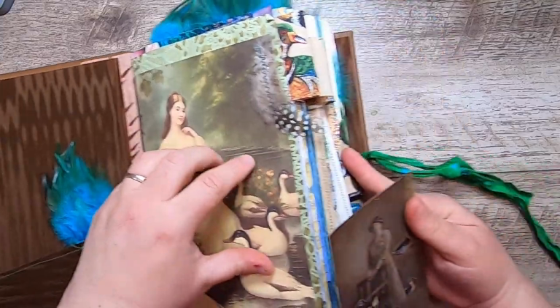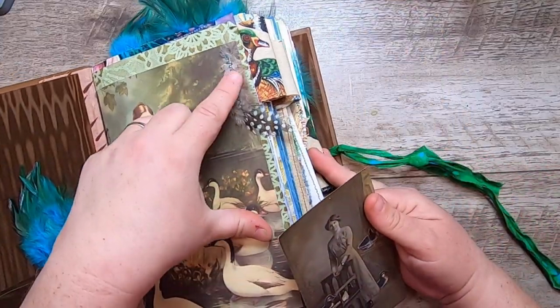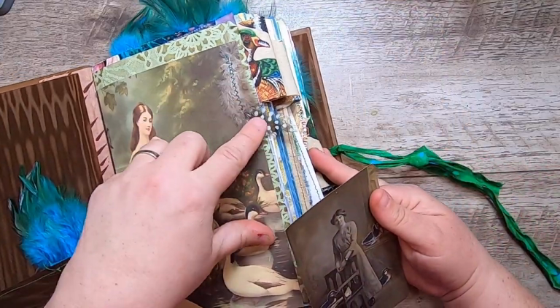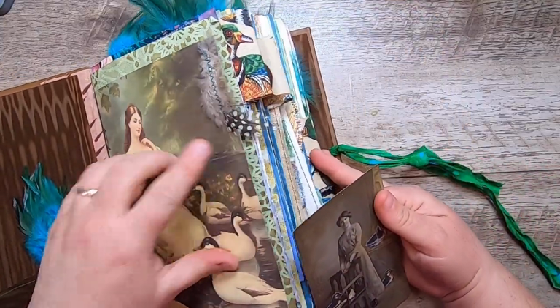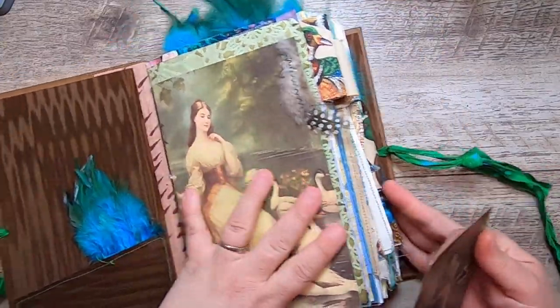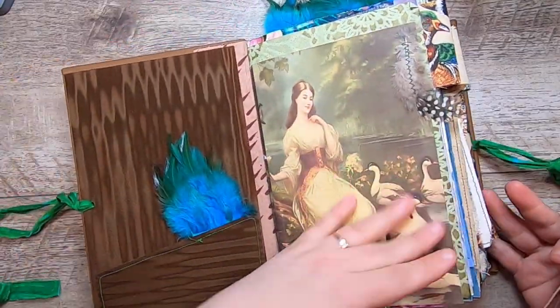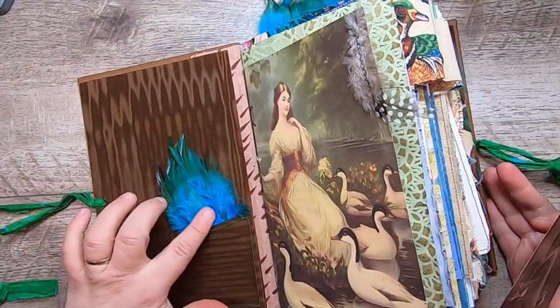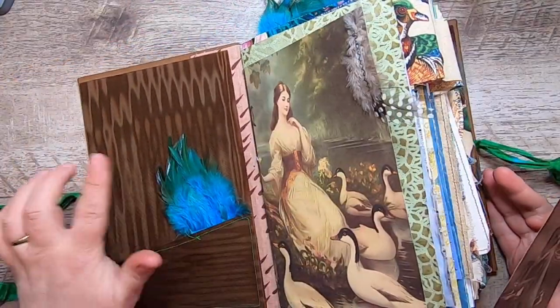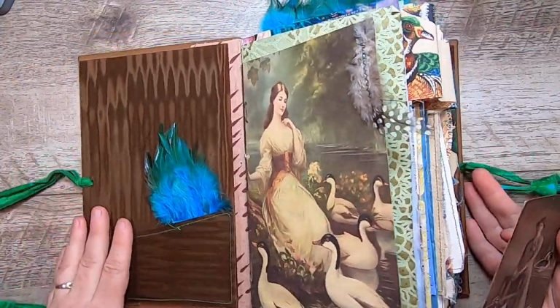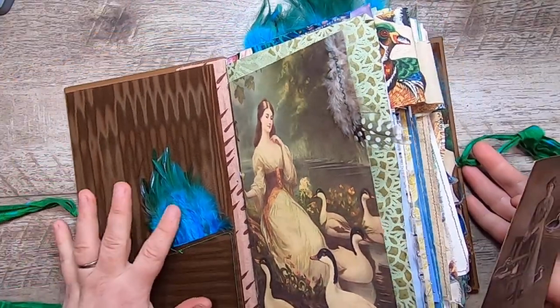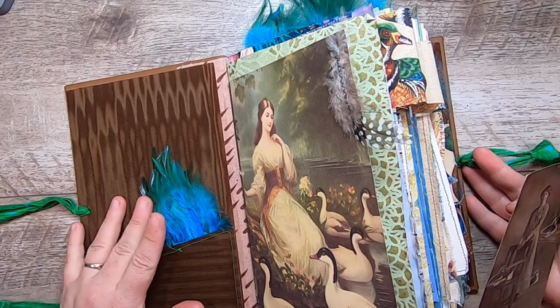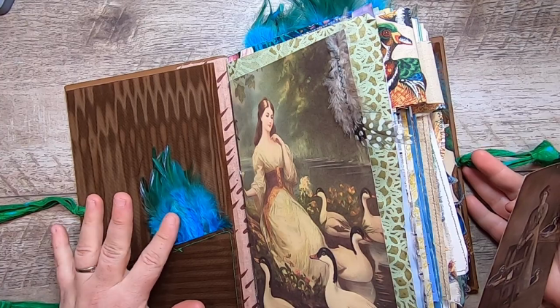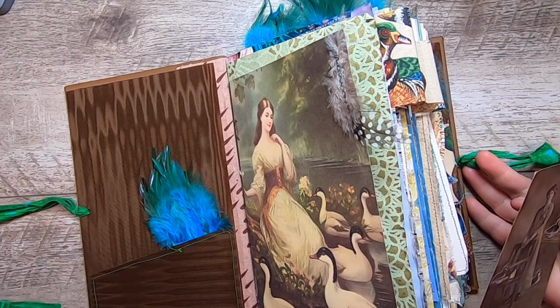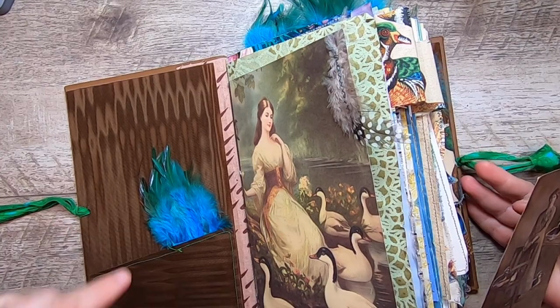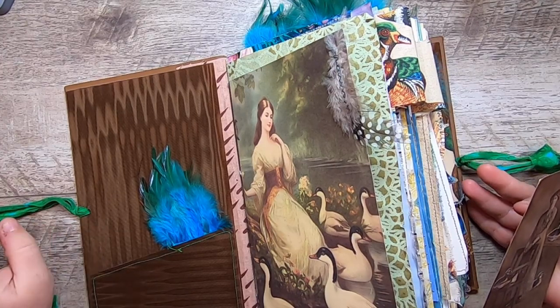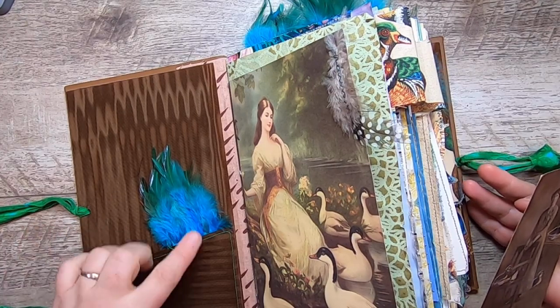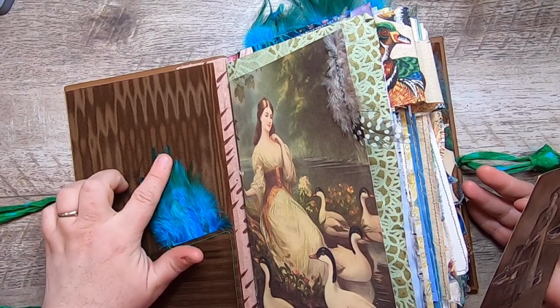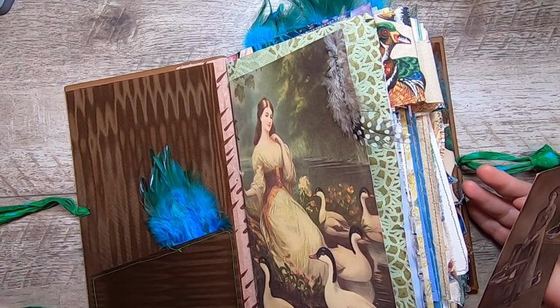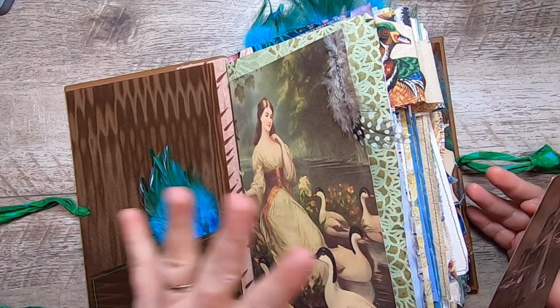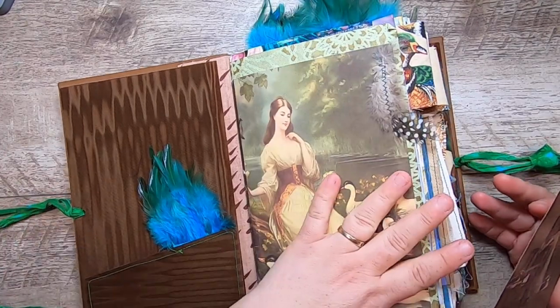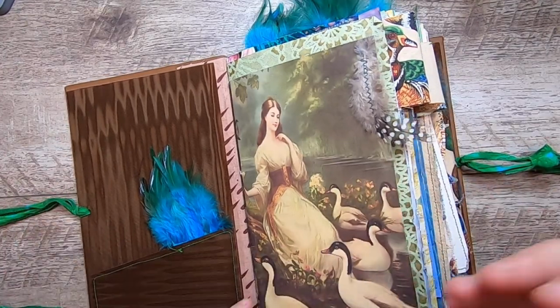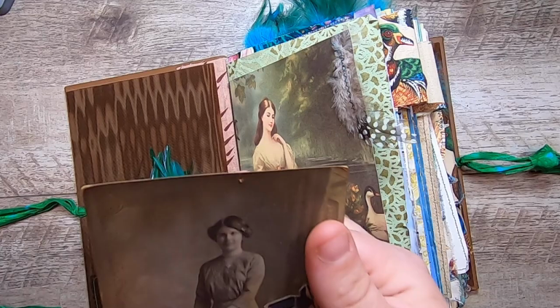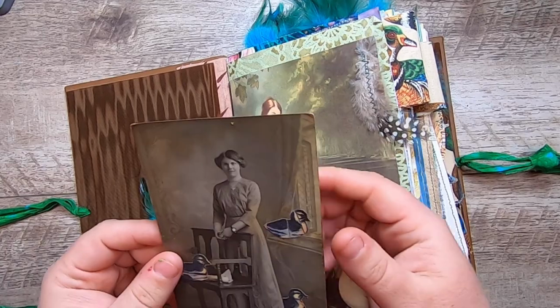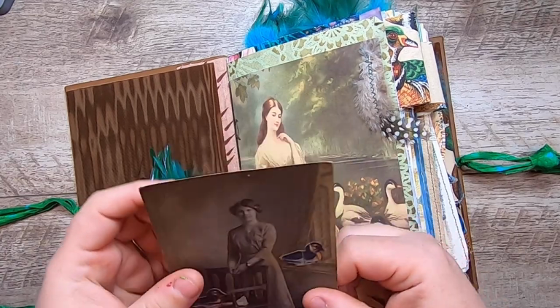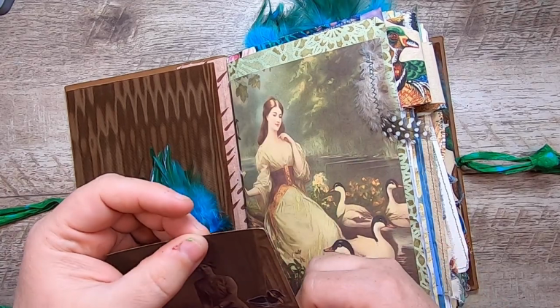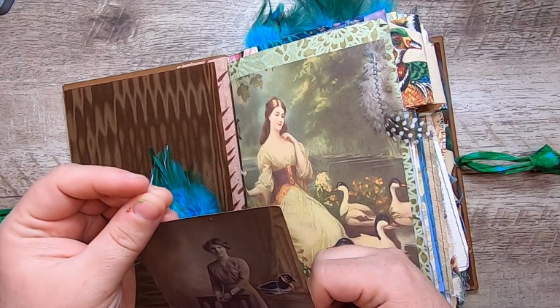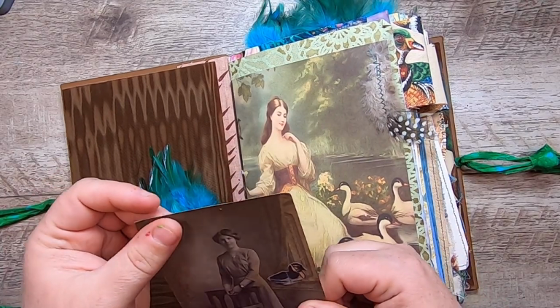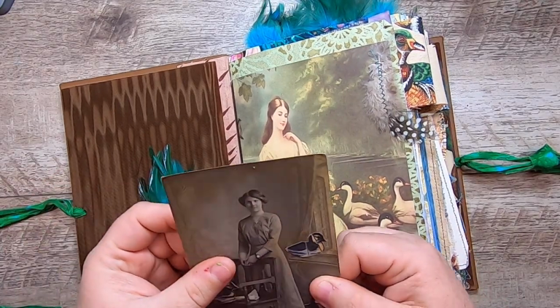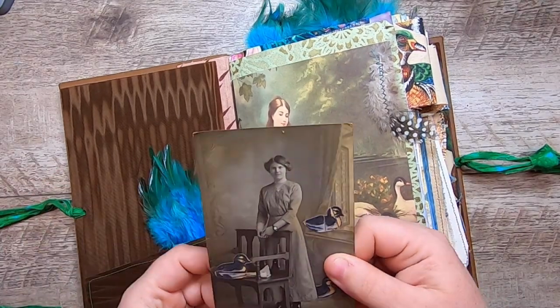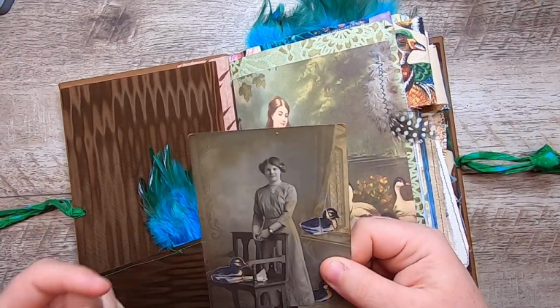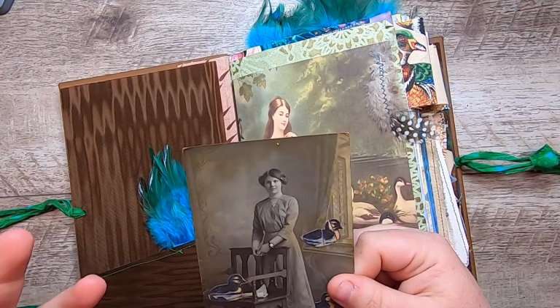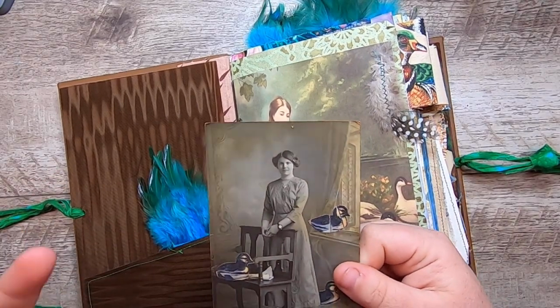I do have some real feathers in here from my own collecting. I don't typically buy these types of feathers unless I see them in a thrift store, because I can't be sure of where they've come from.